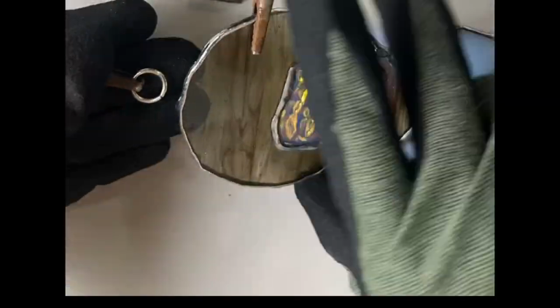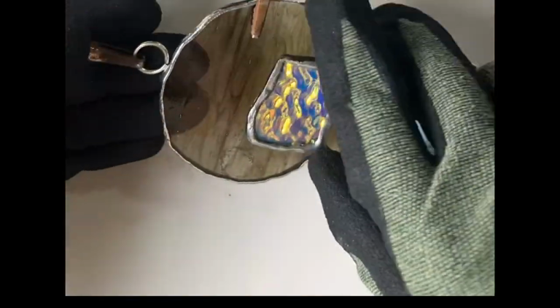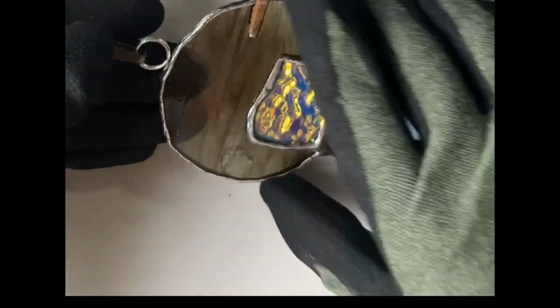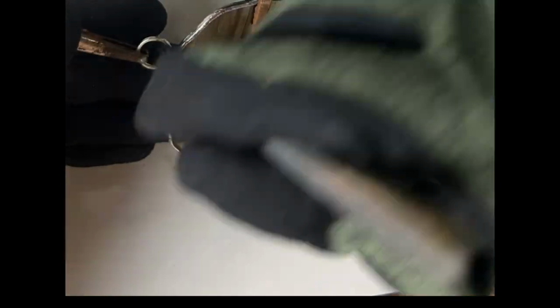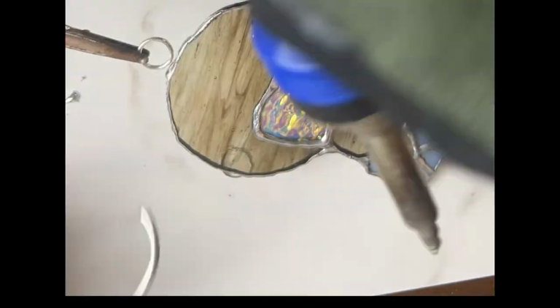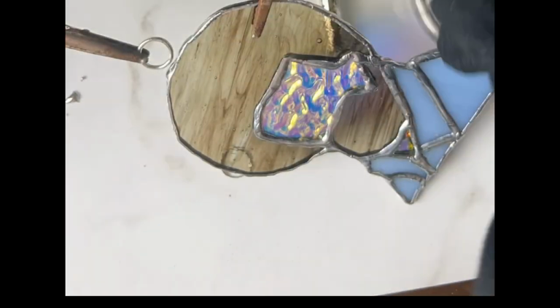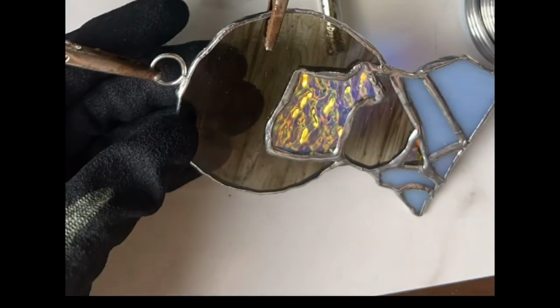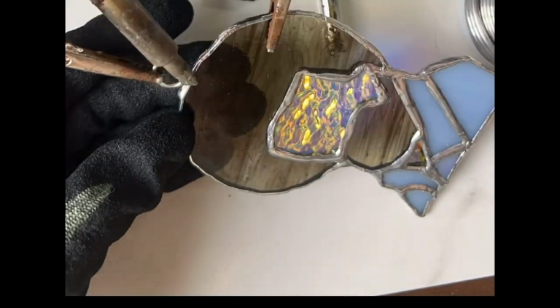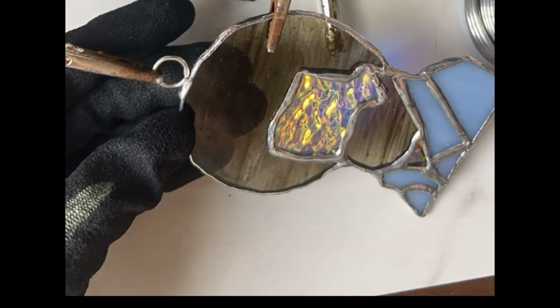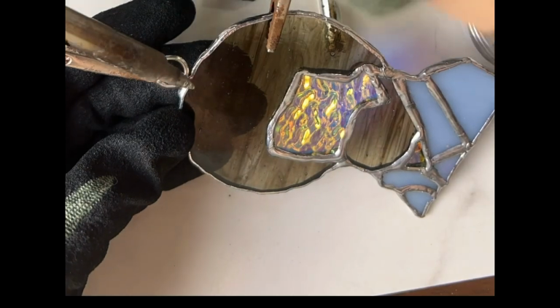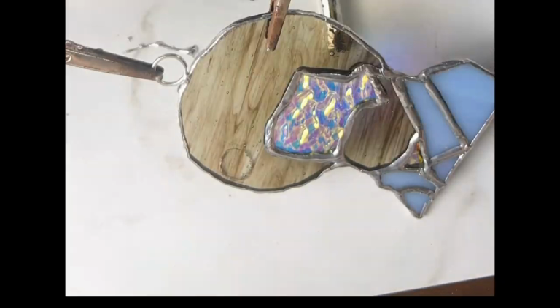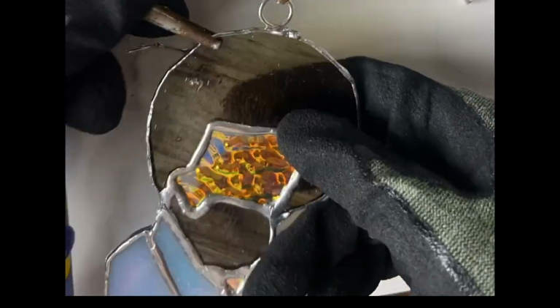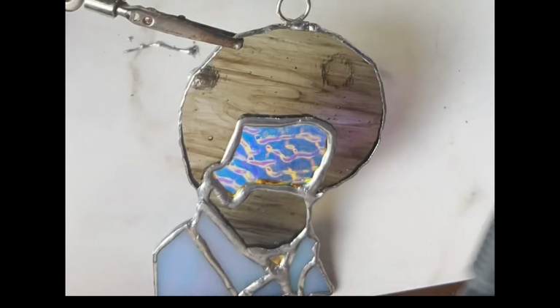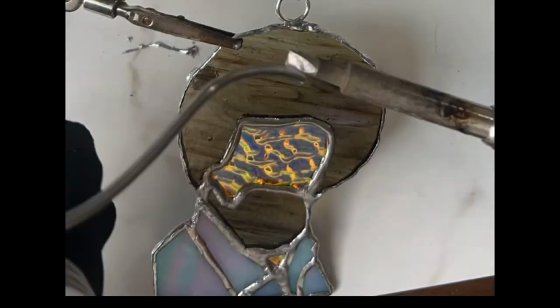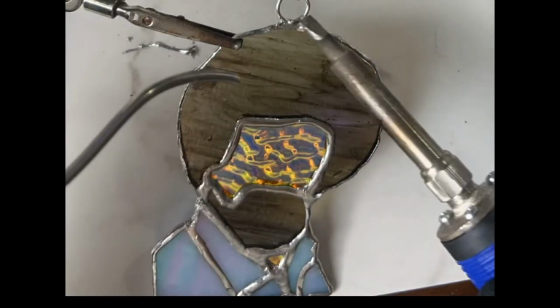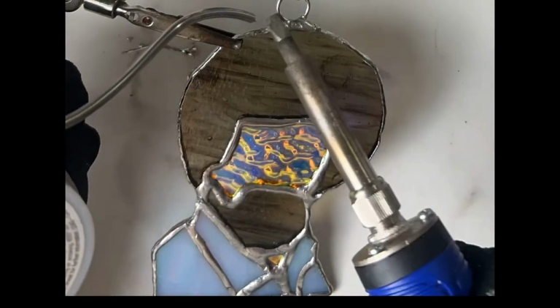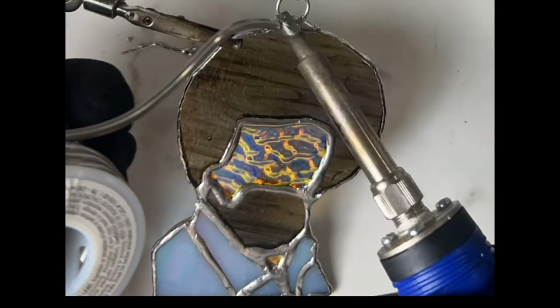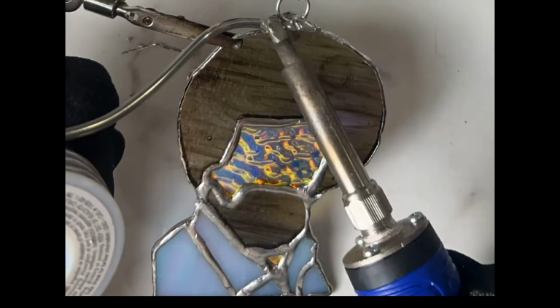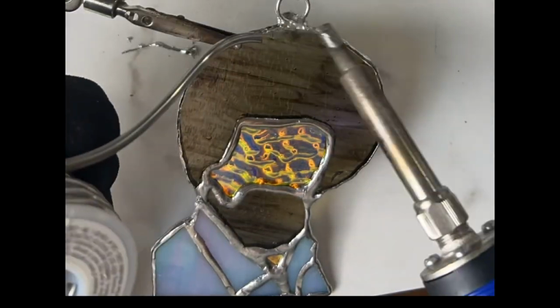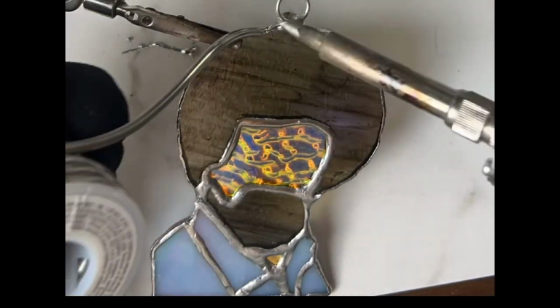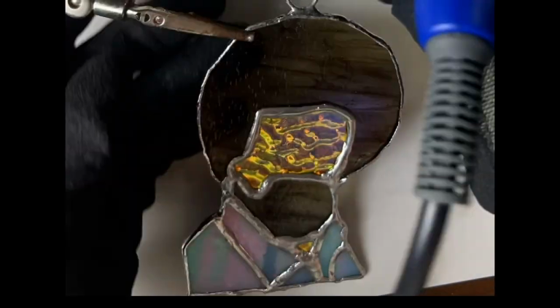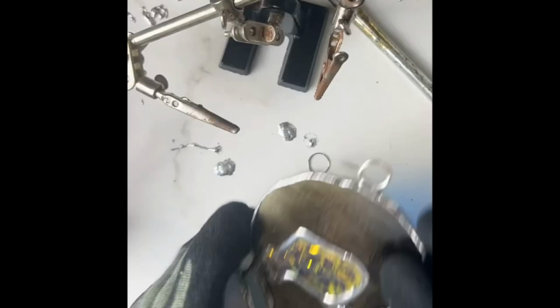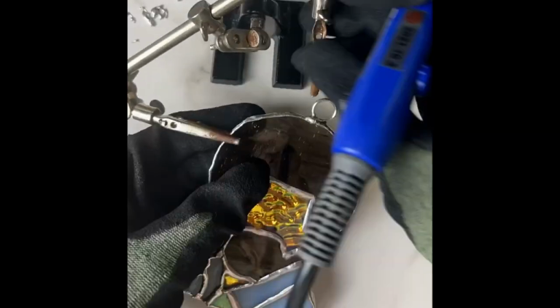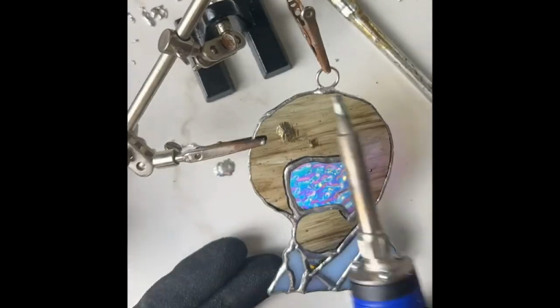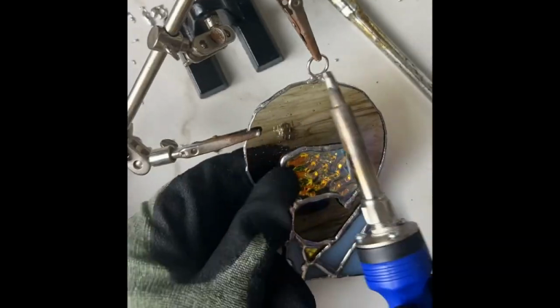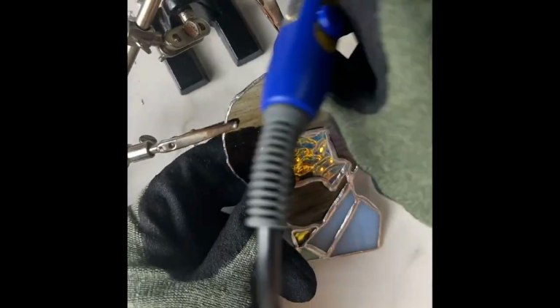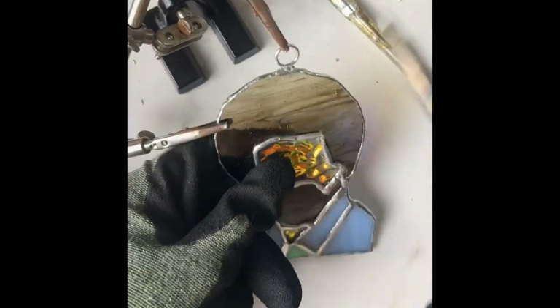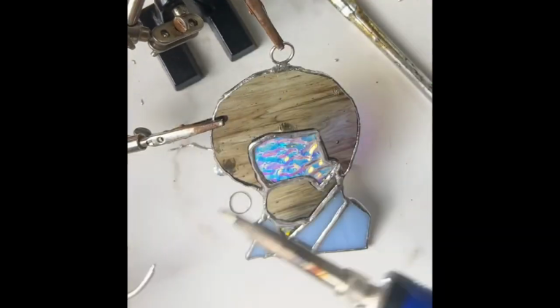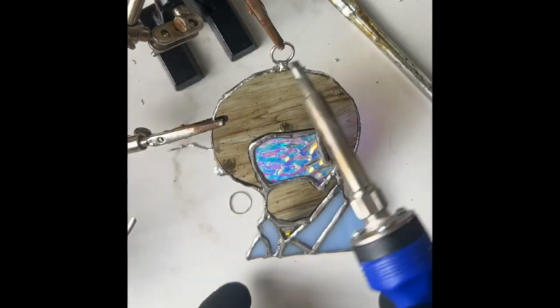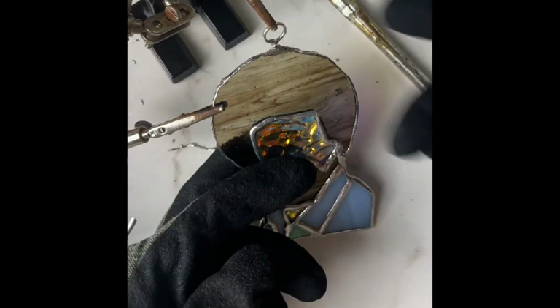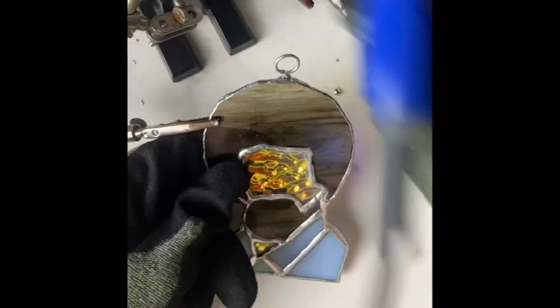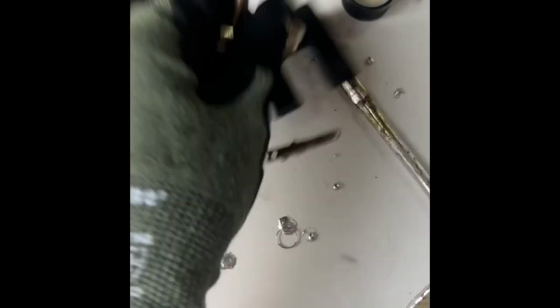After I solder, I add on a jump ring and then wash with warm soapy water. I will share all the steps that I take in a future stained glass art project soon.